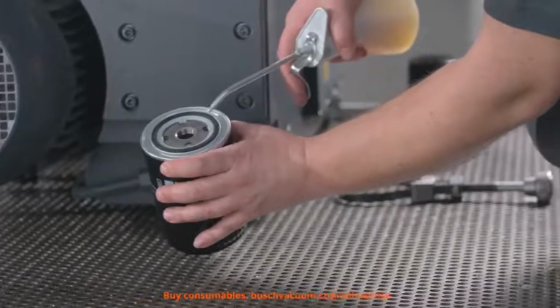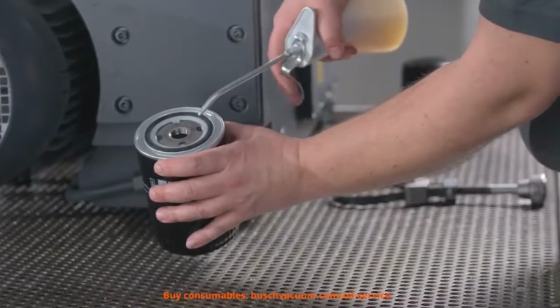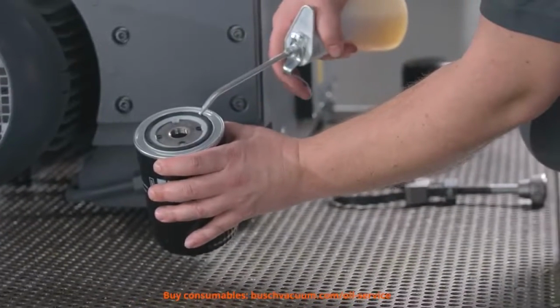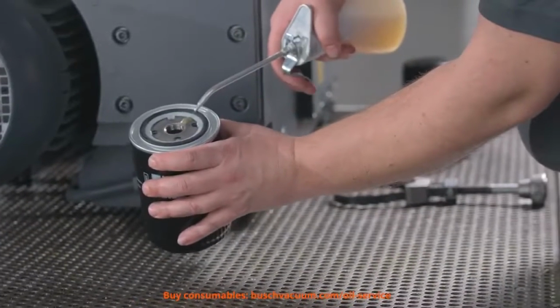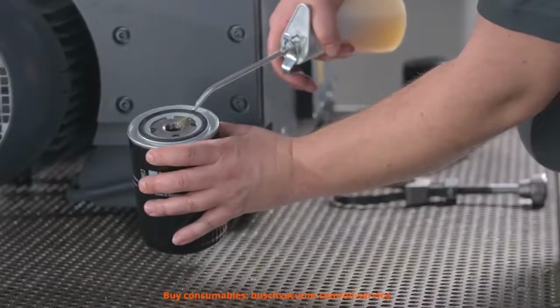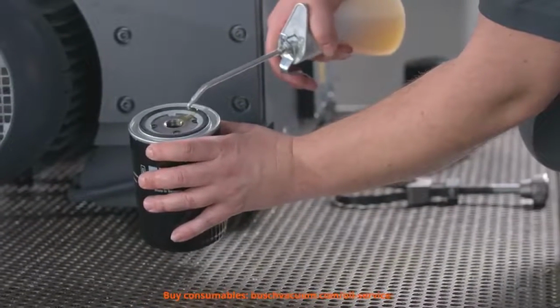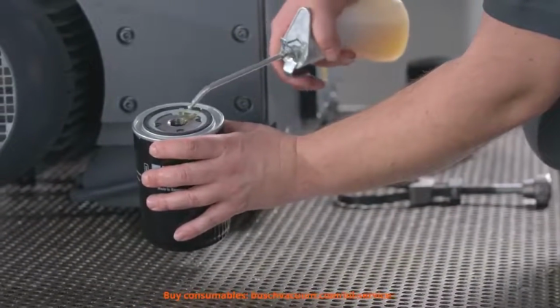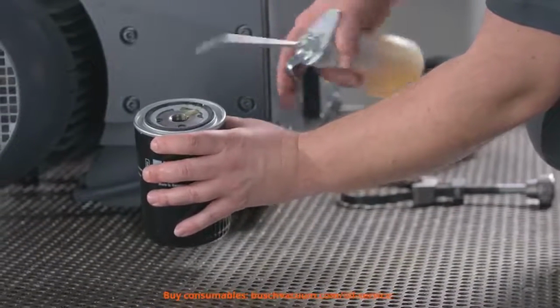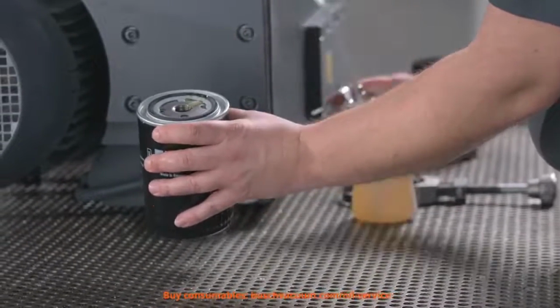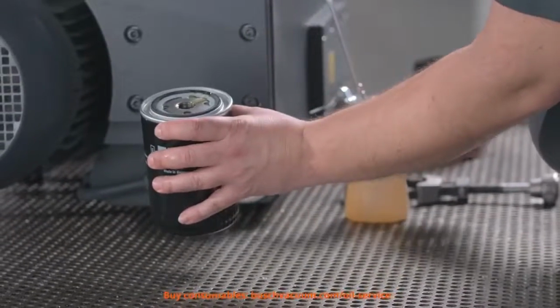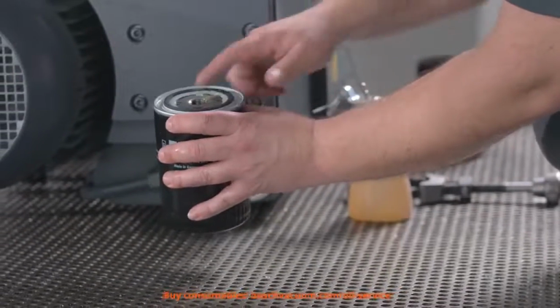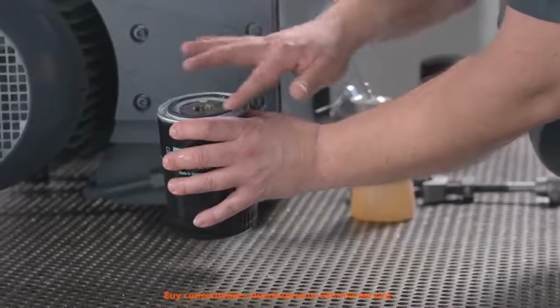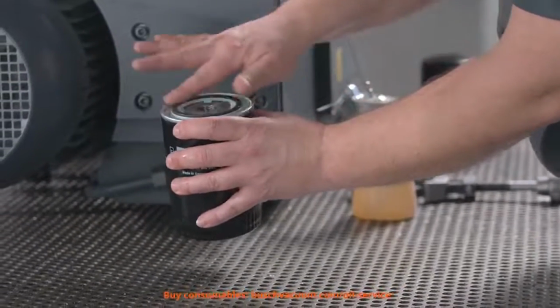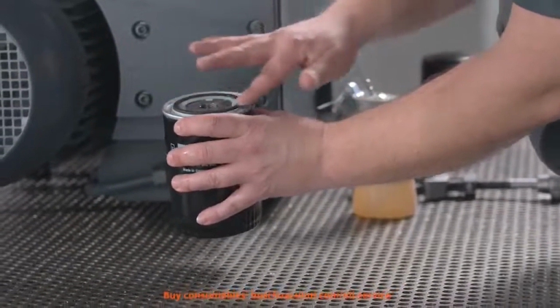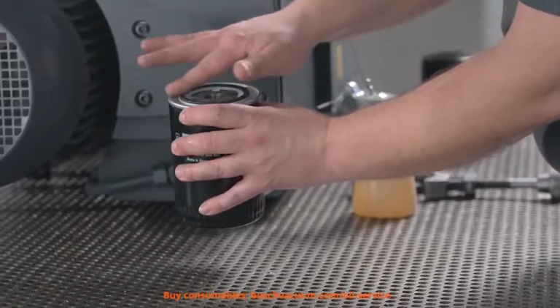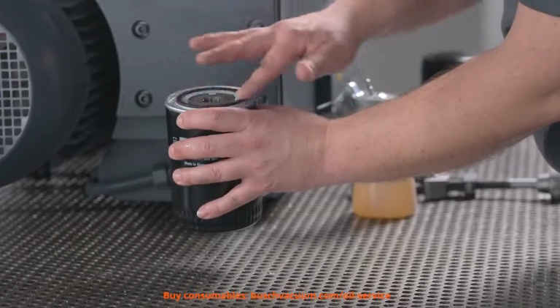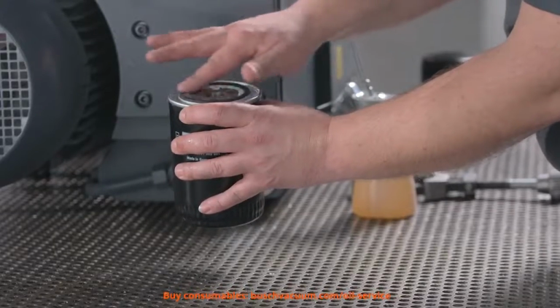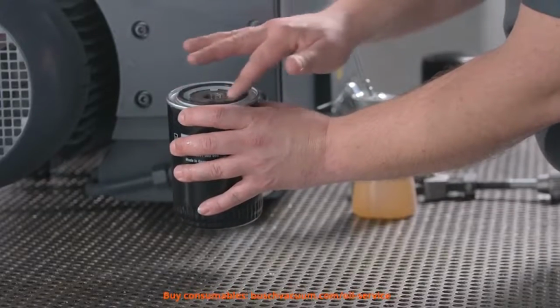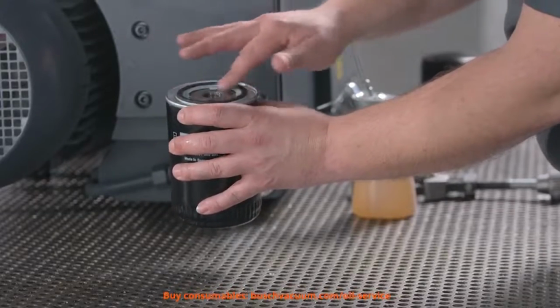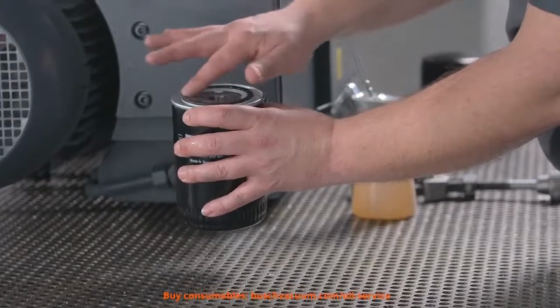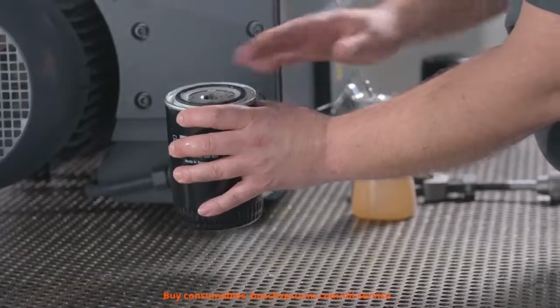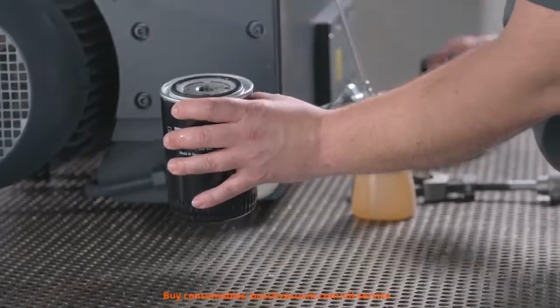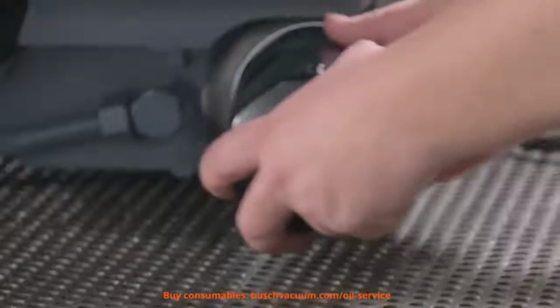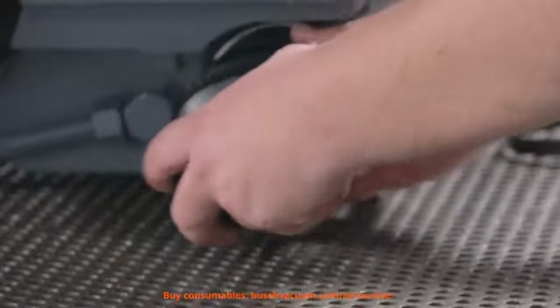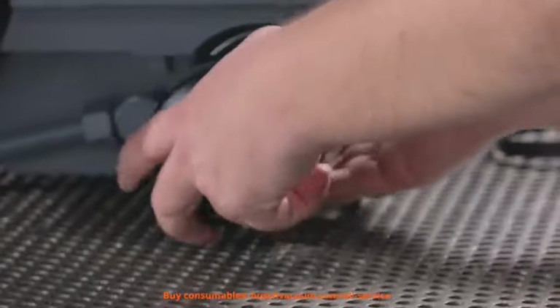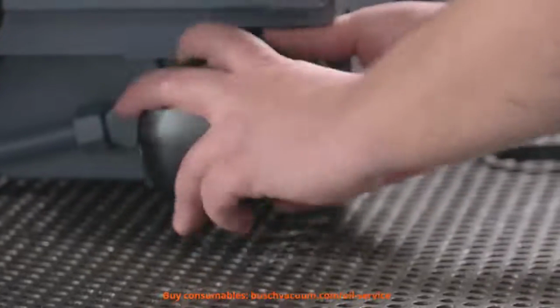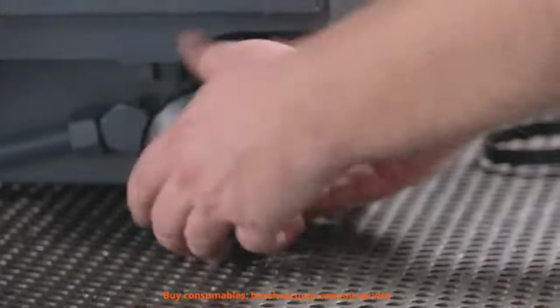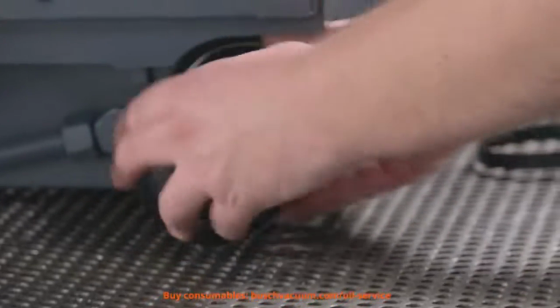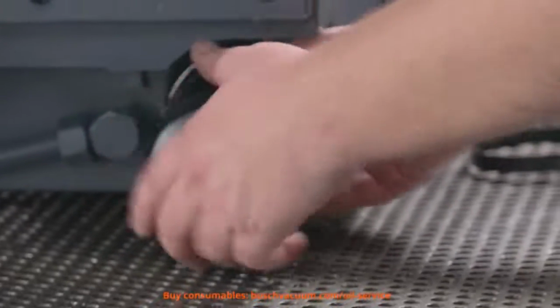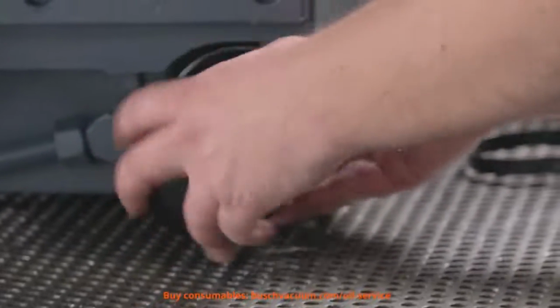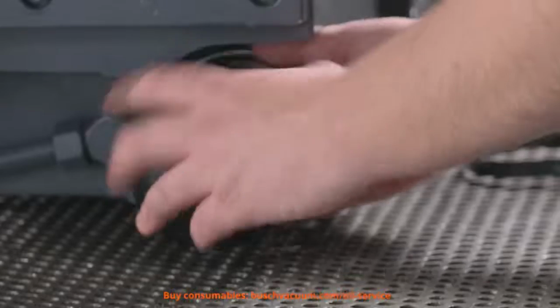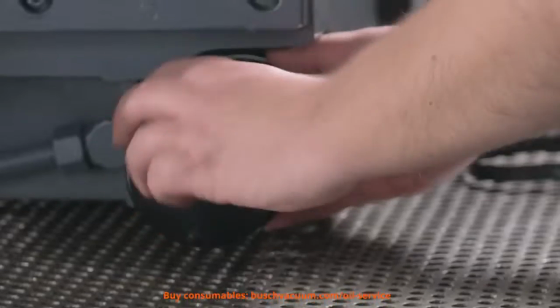The new oil filter gasket has to be lubricated before its first use. Then we have to screw the filter firmly back in.